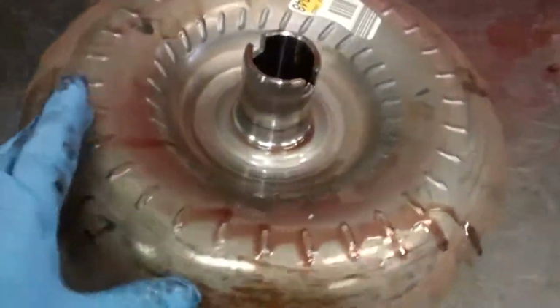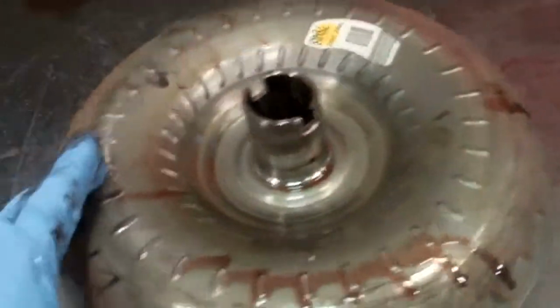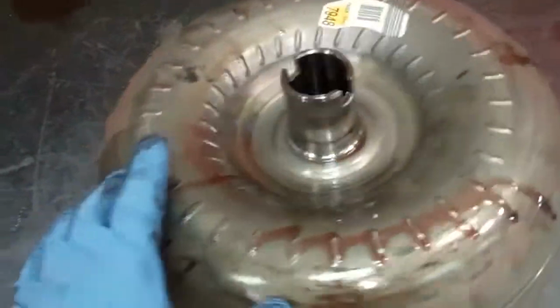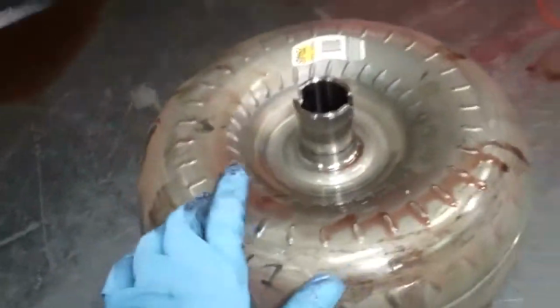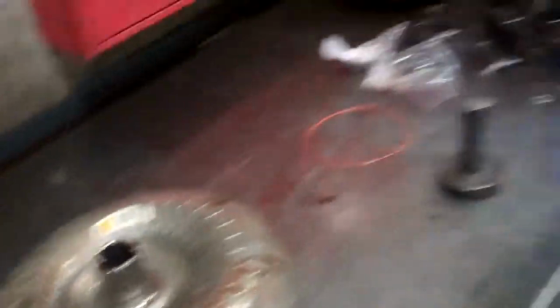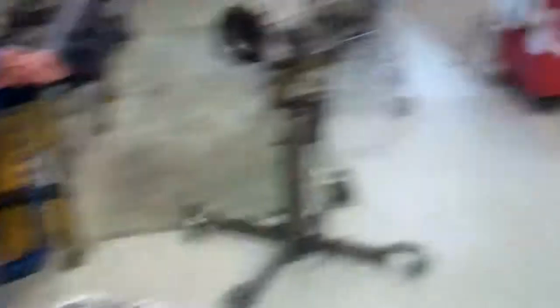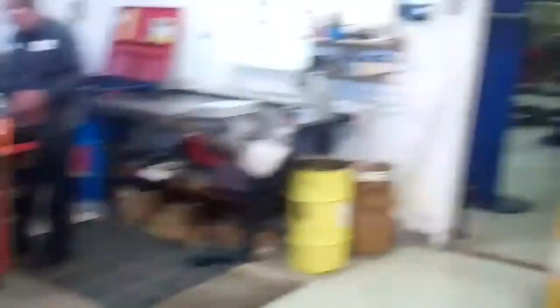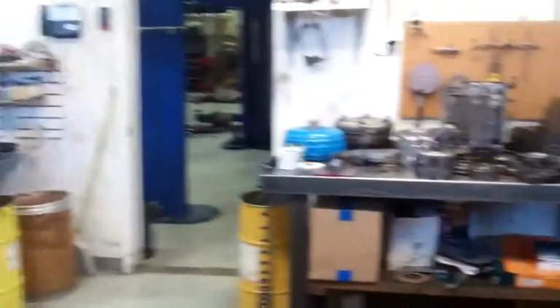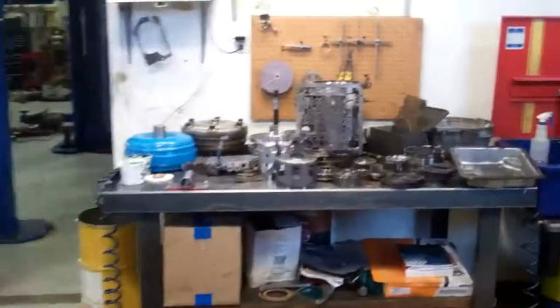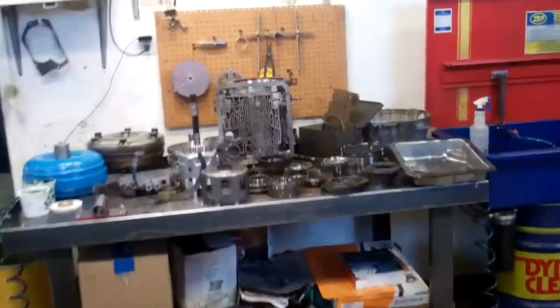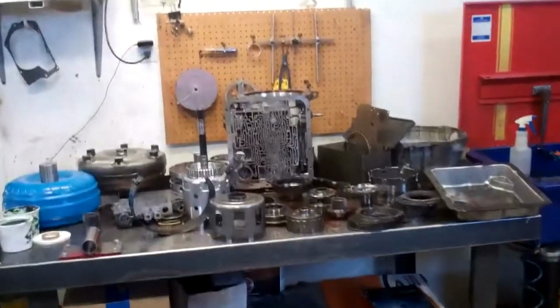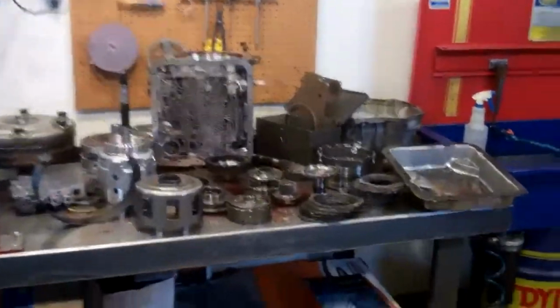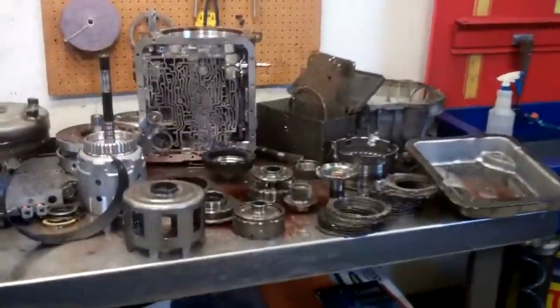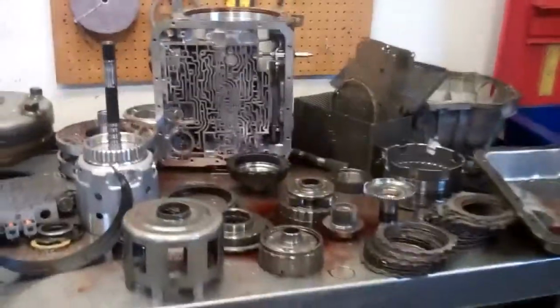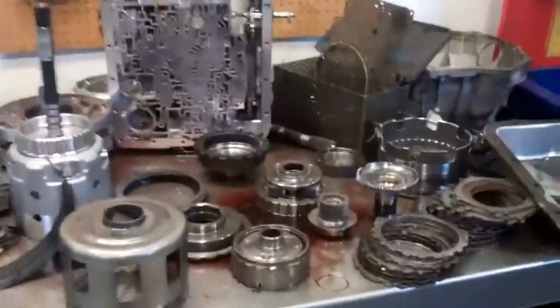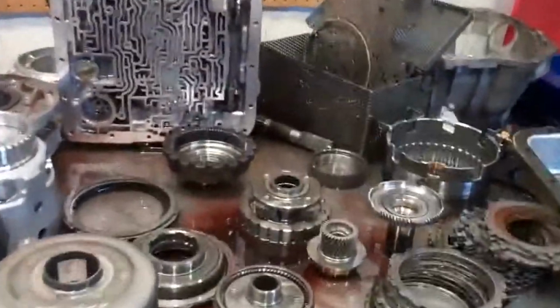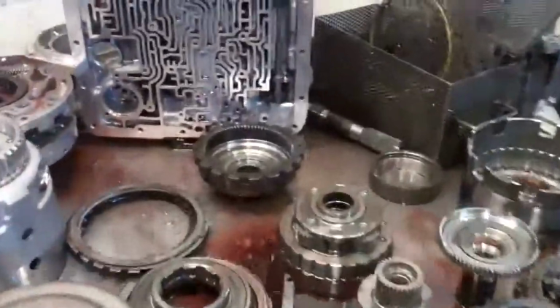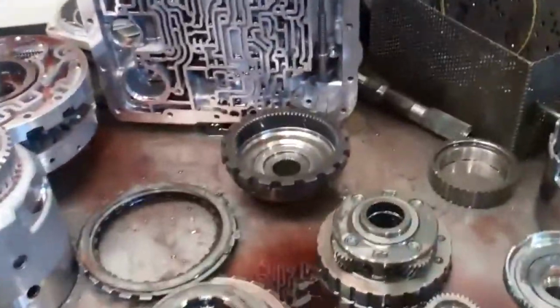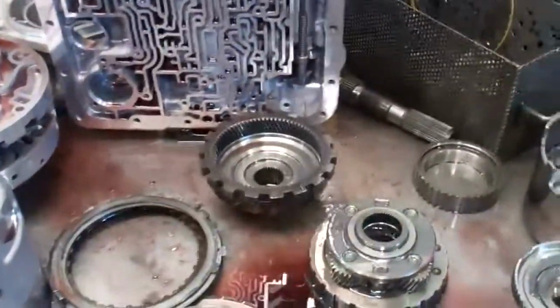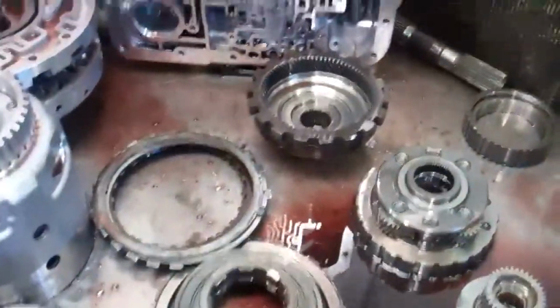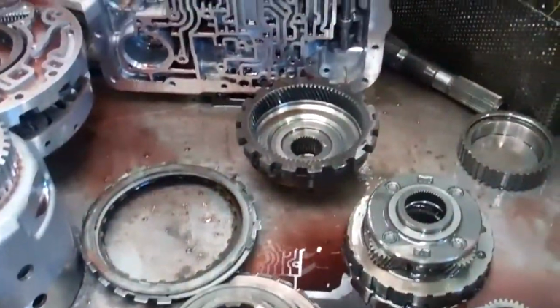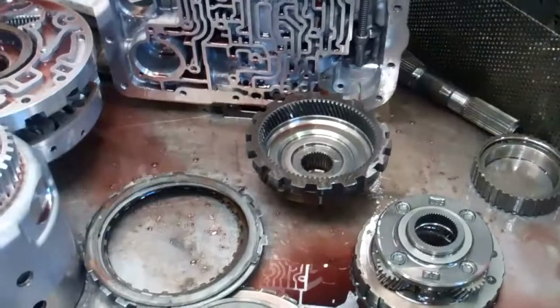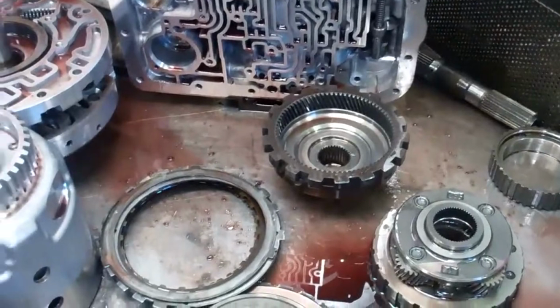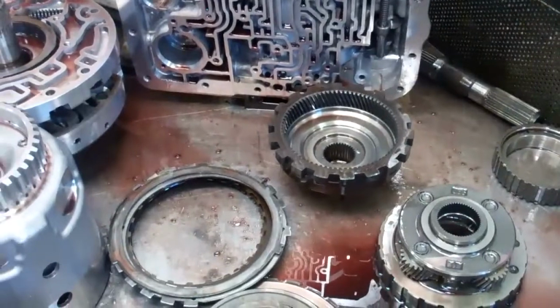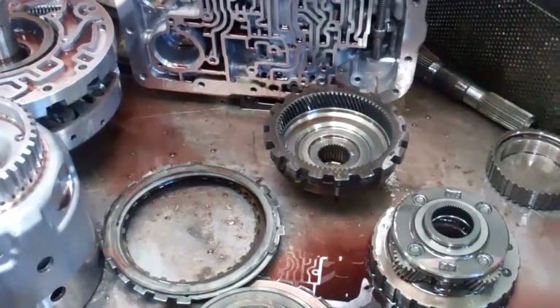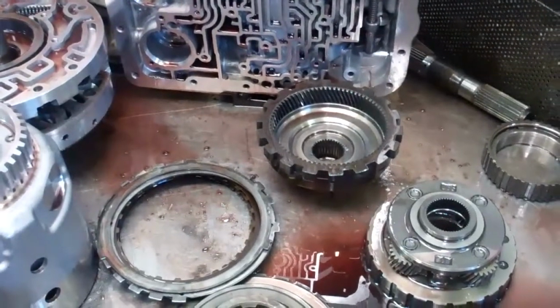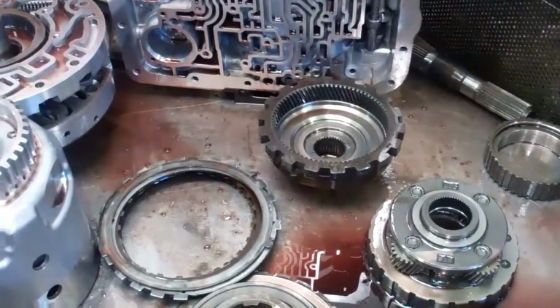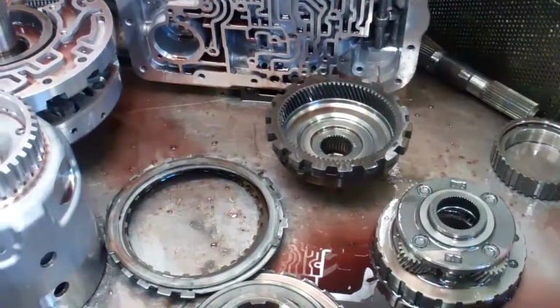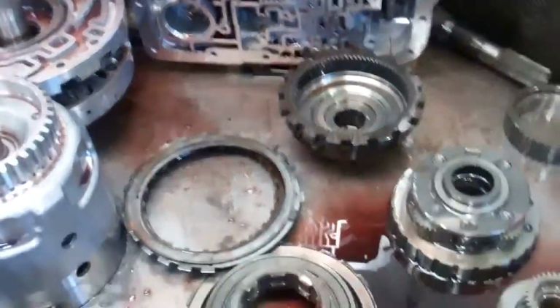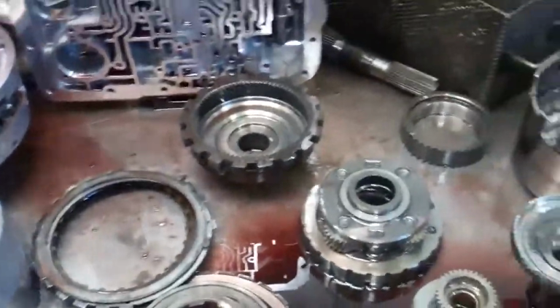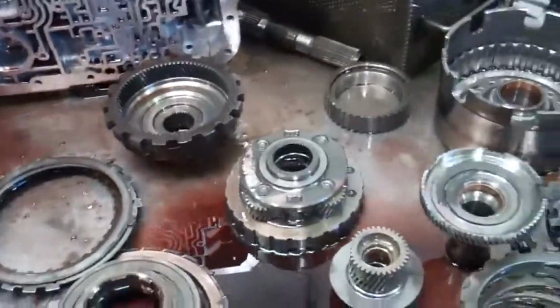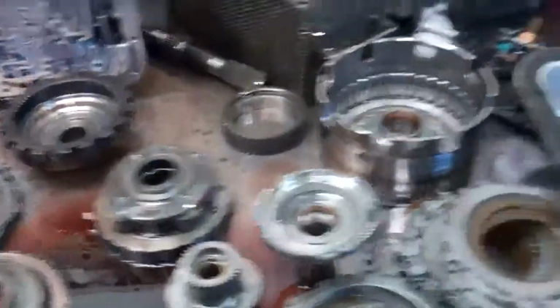Now with that said, we need to flush out the cooling system portion of your transmission. I'll show you how we do that with a demonstration video of our hot flush machine, which is state-of-the-art, and it cleans all the contaminated fluid out.